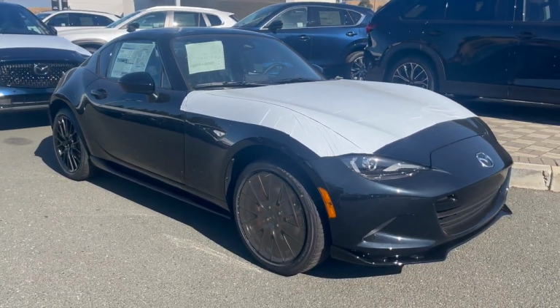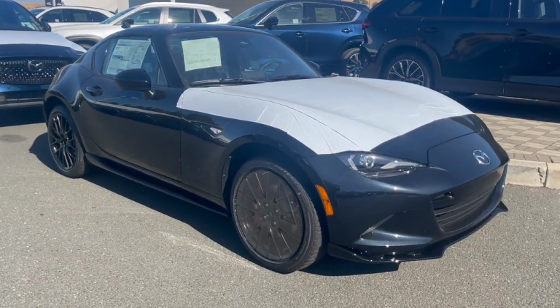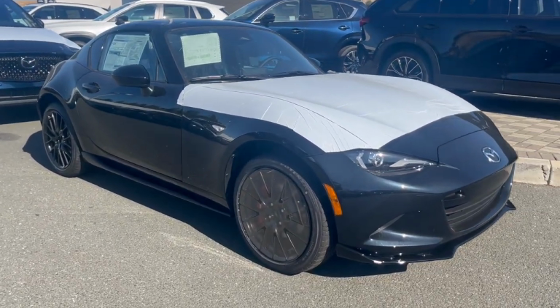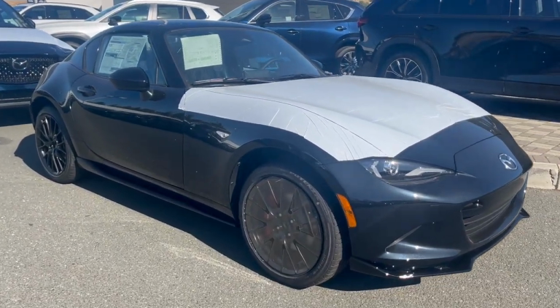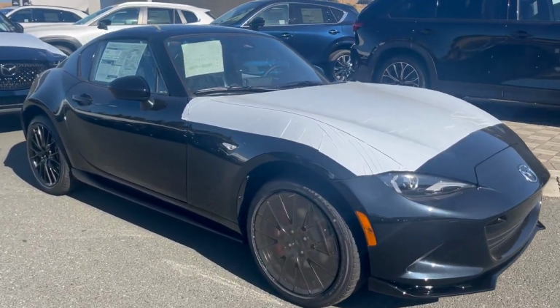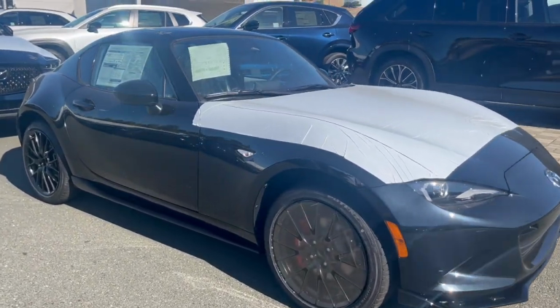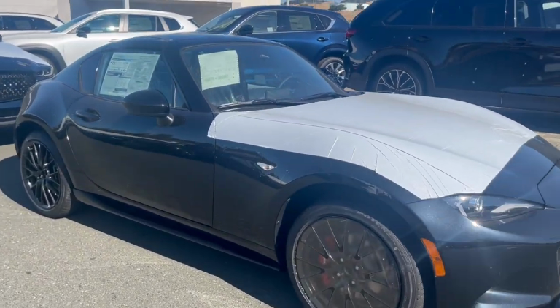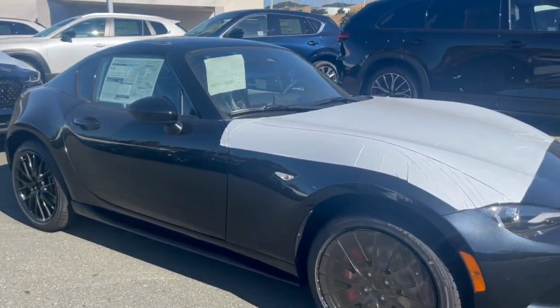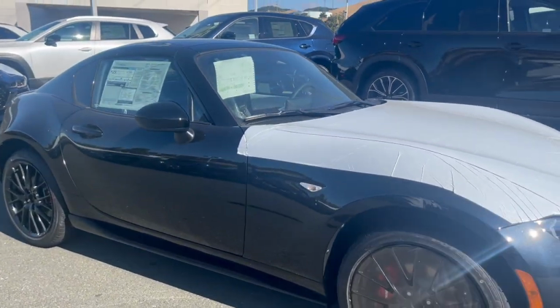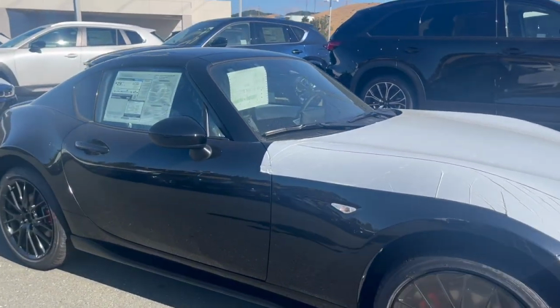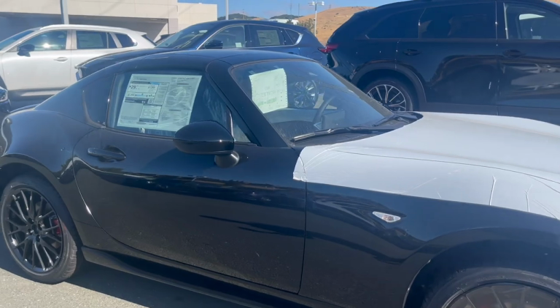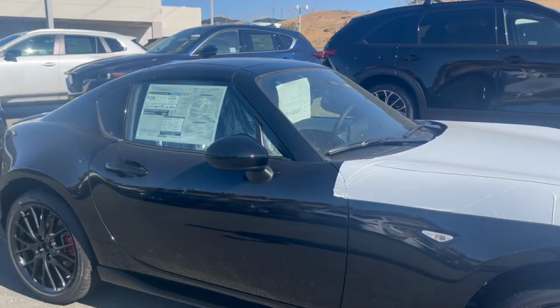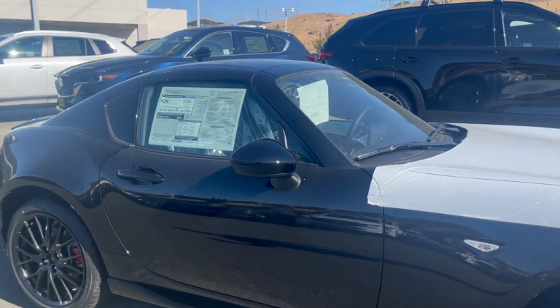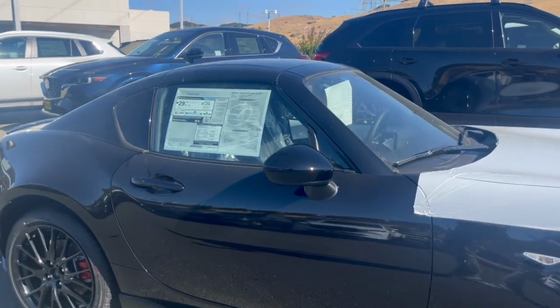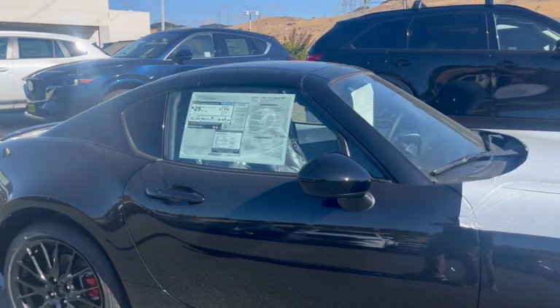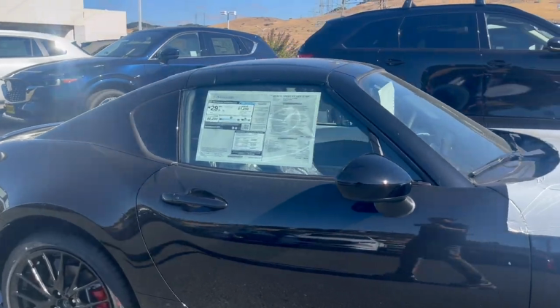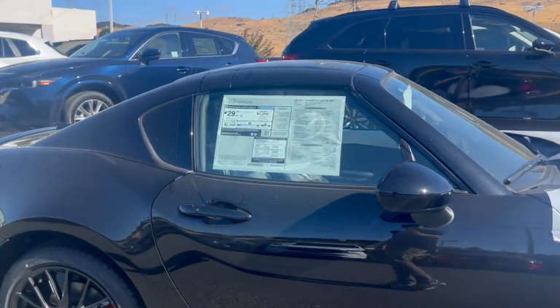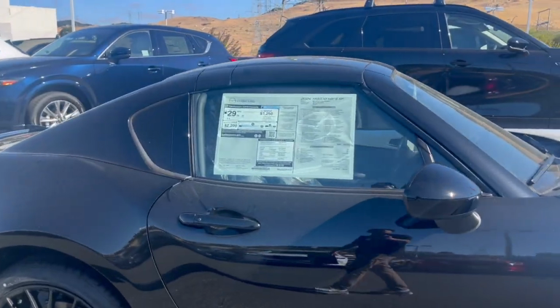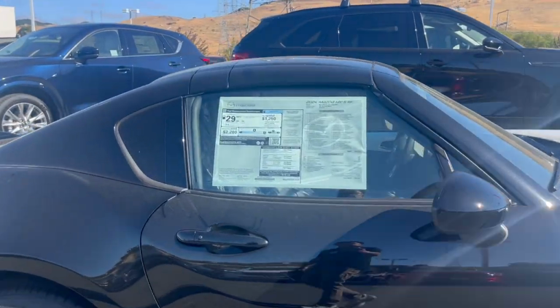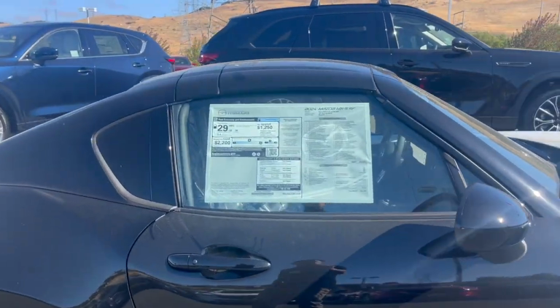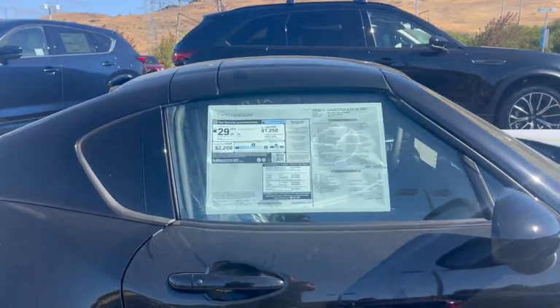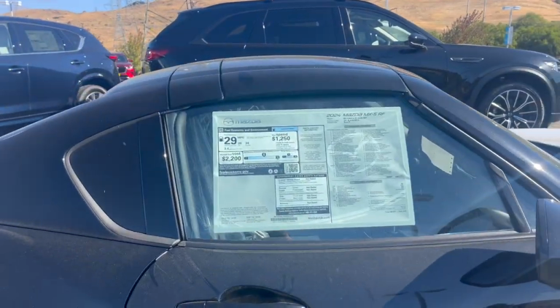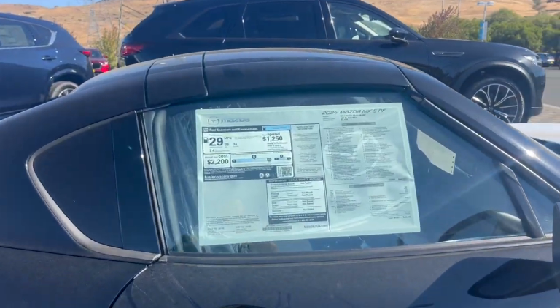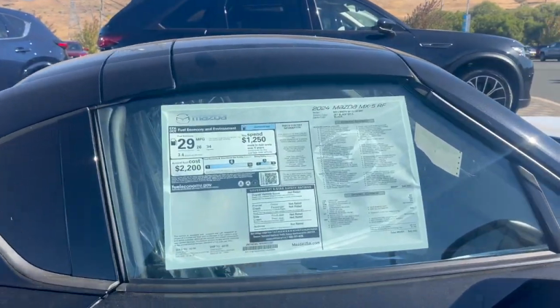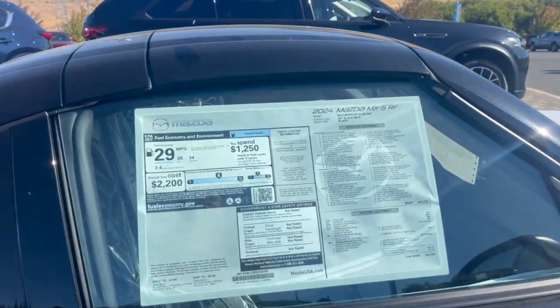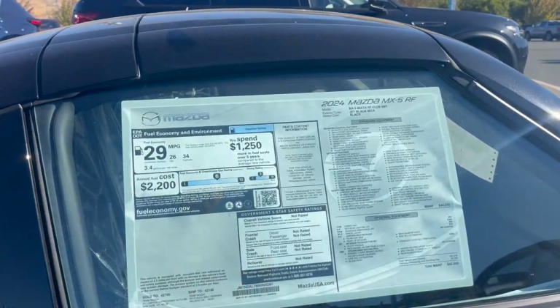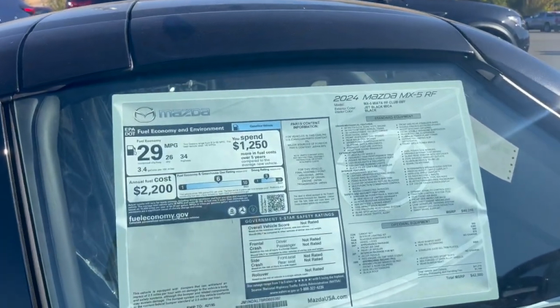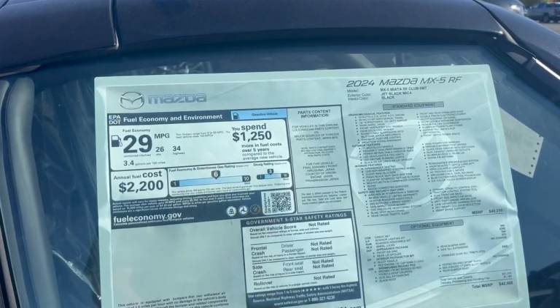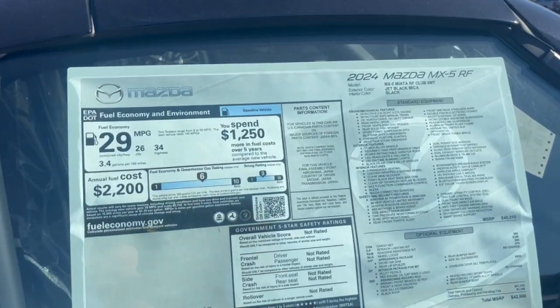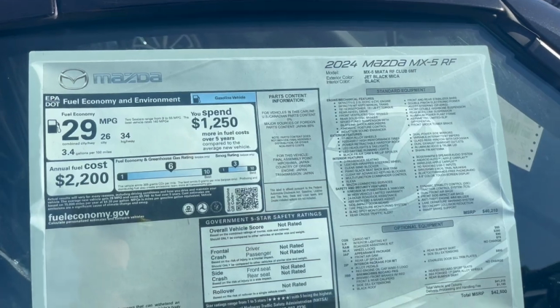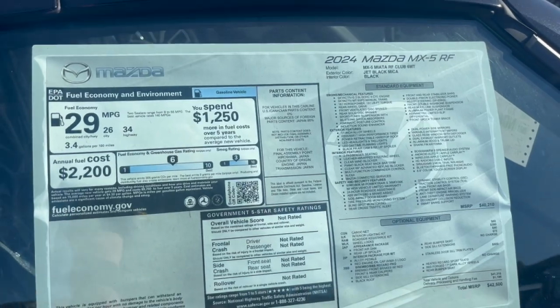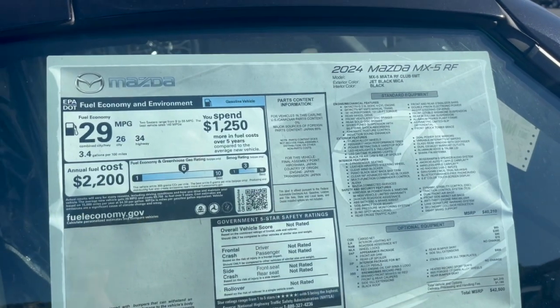This is a Jet Black Mica. Once again, Bridgestone Potenzas. This is a 6-speed manual.